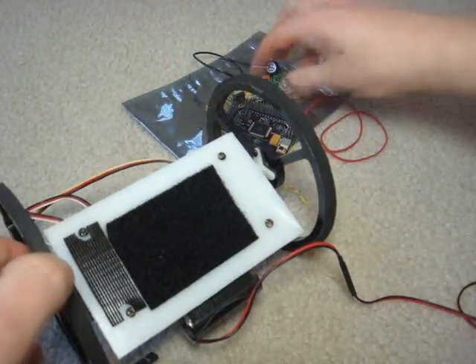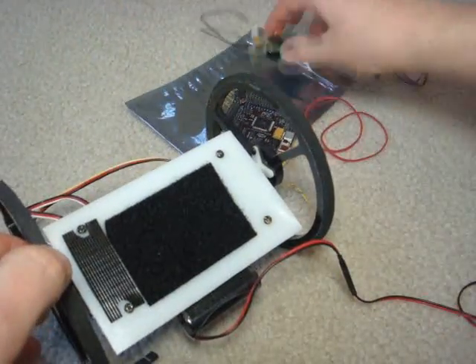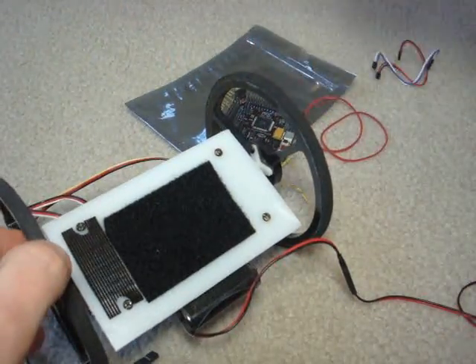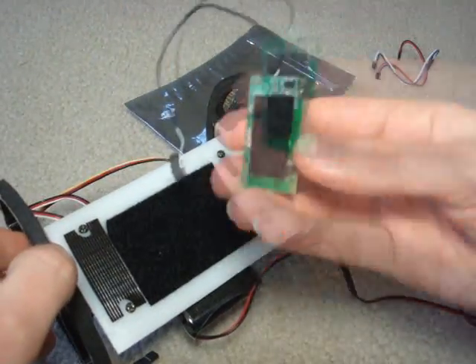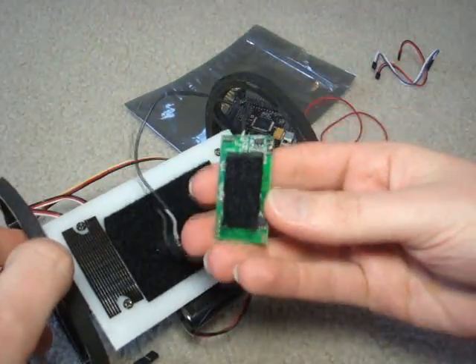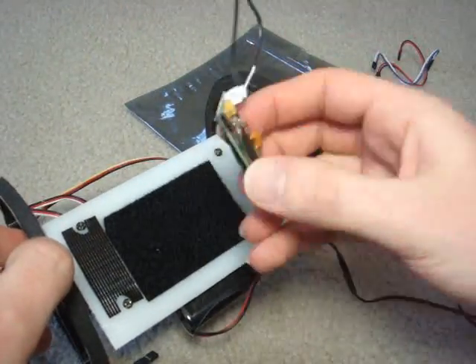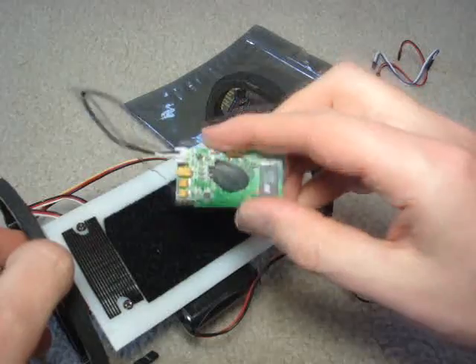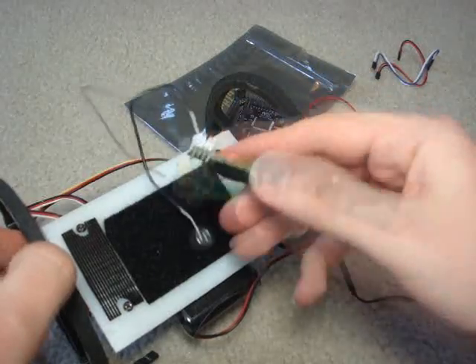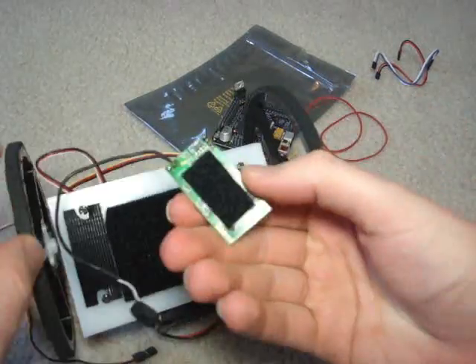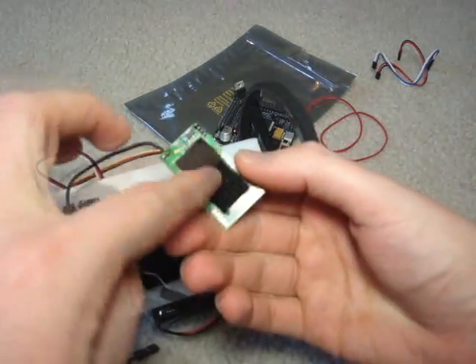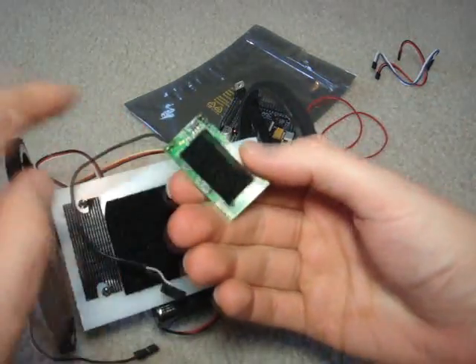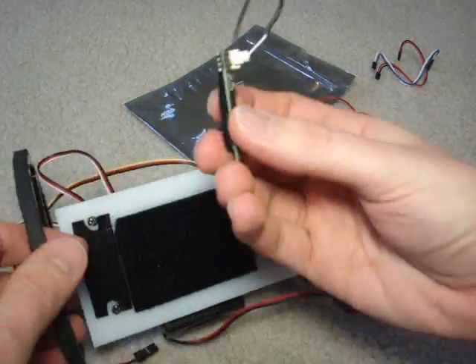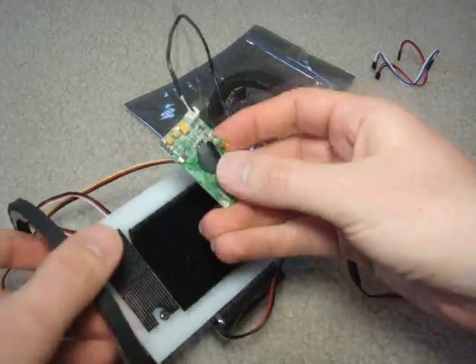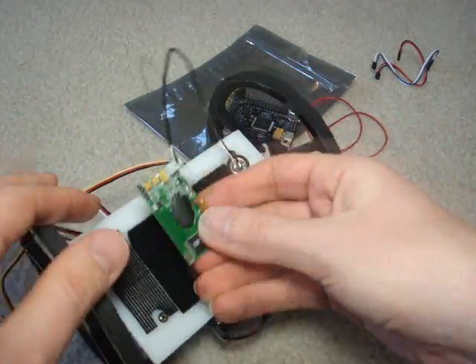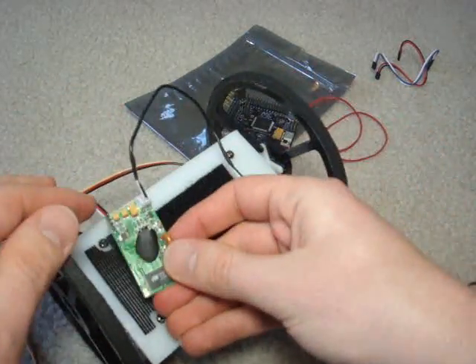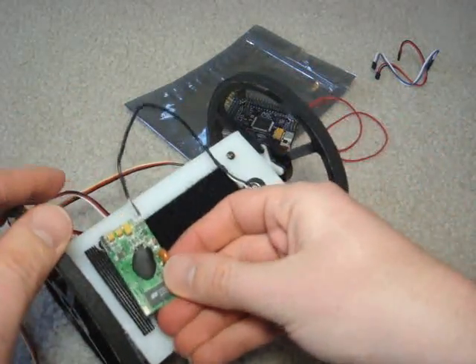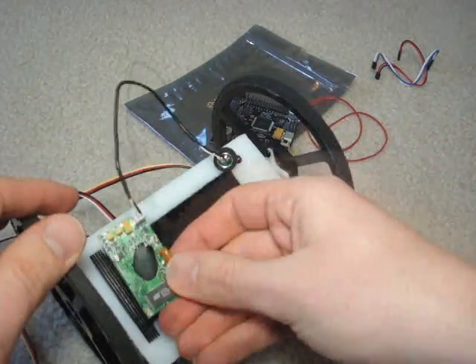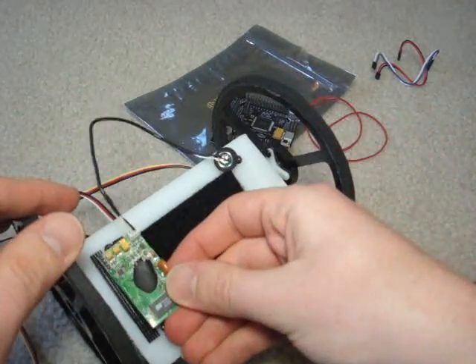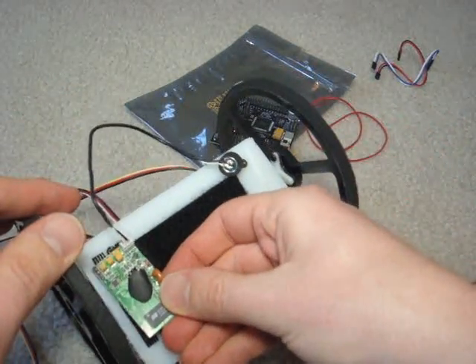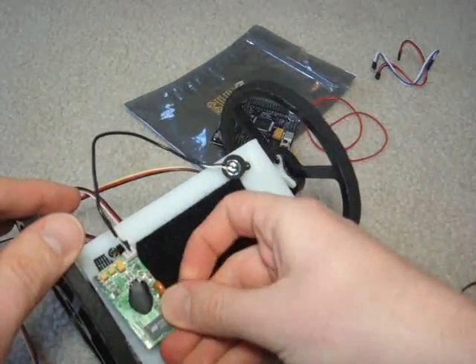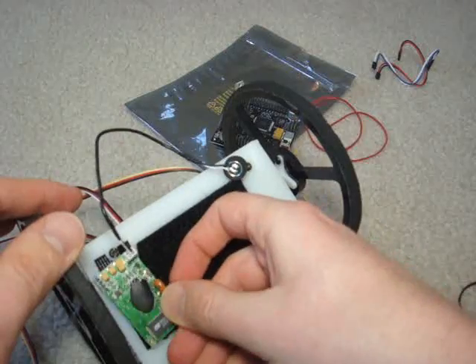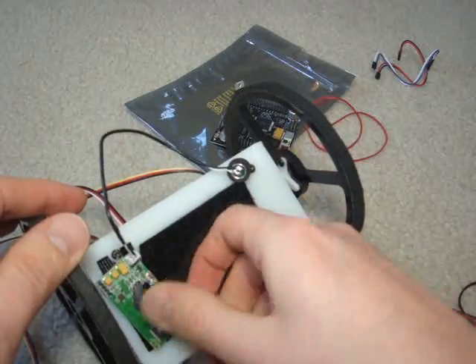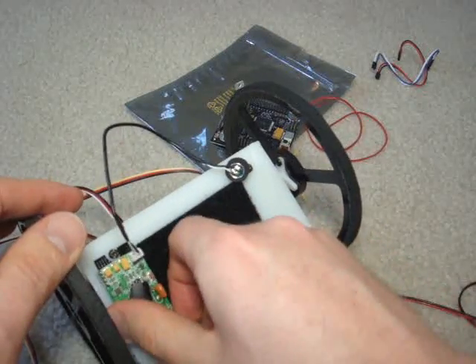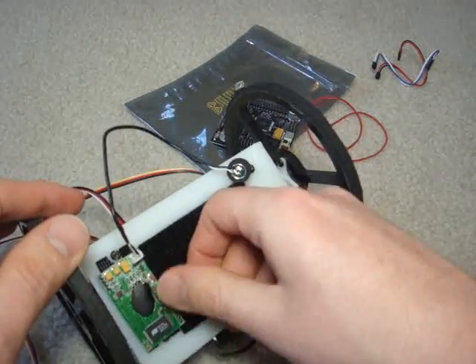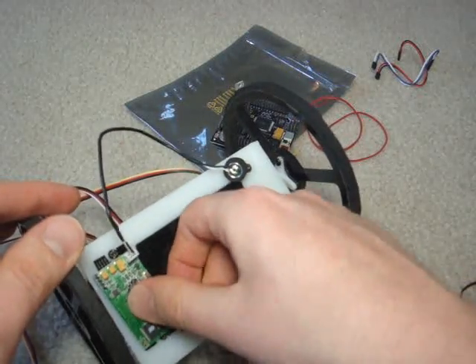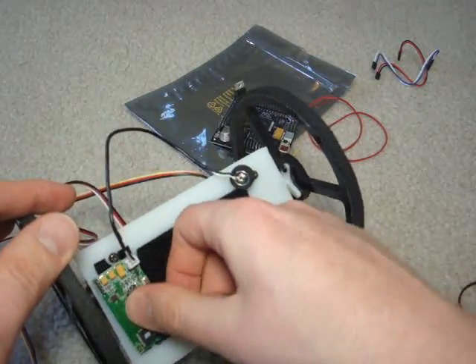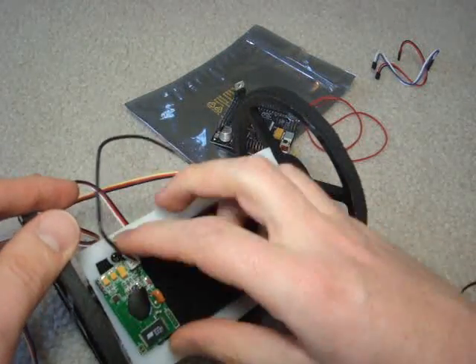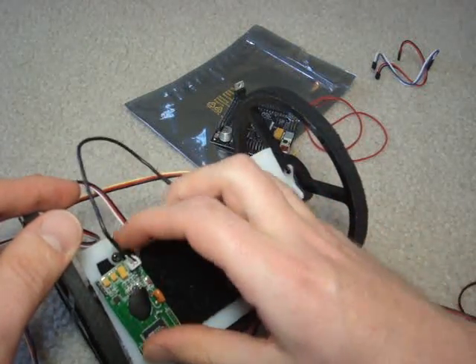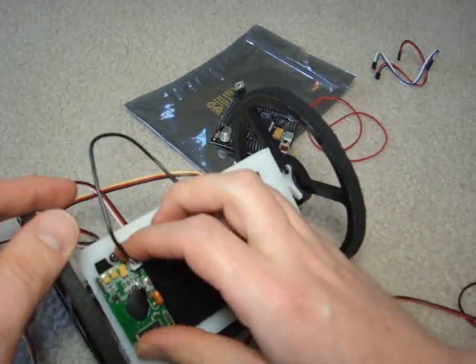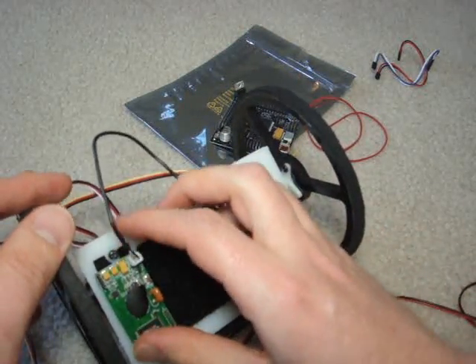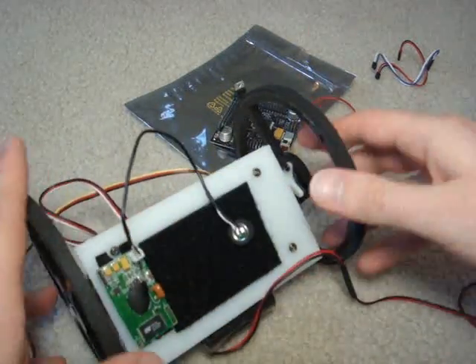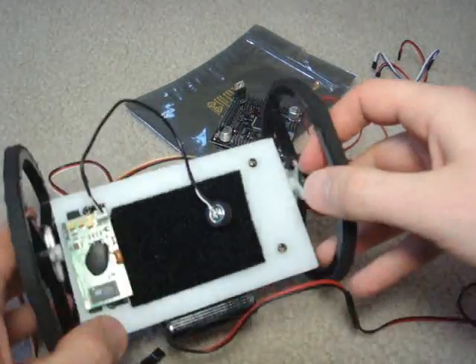Now for the VRBot module, I also put velcro here, so that'll easily connect right there. So that module's connected.